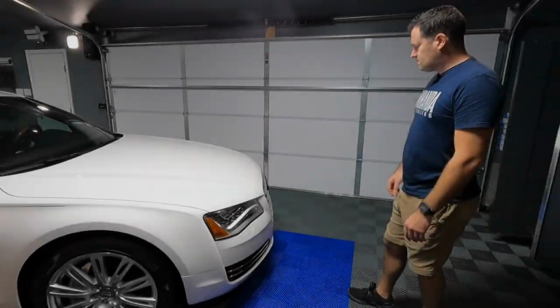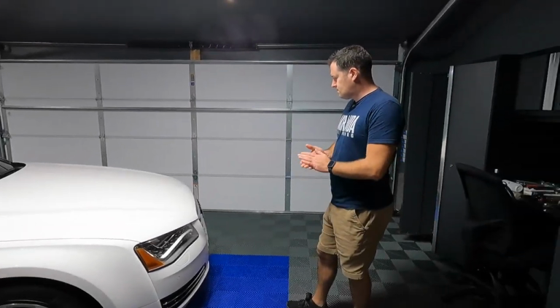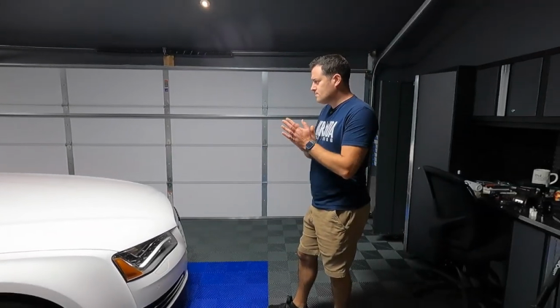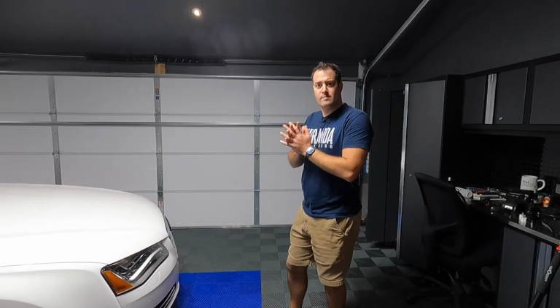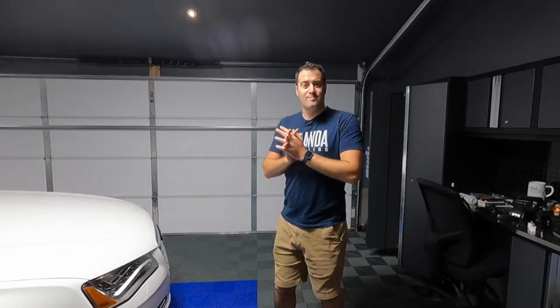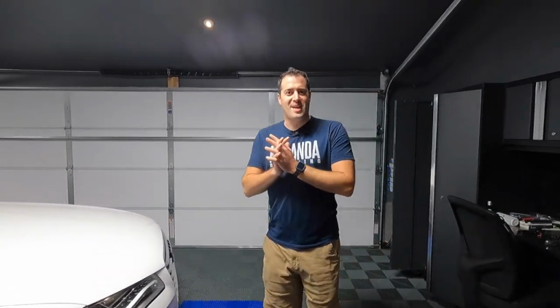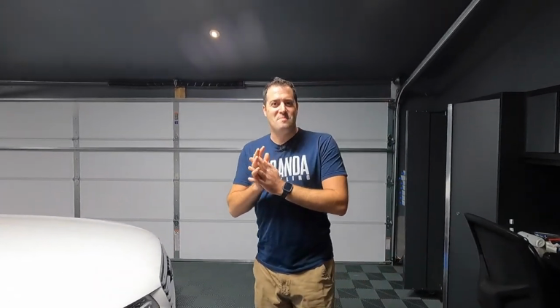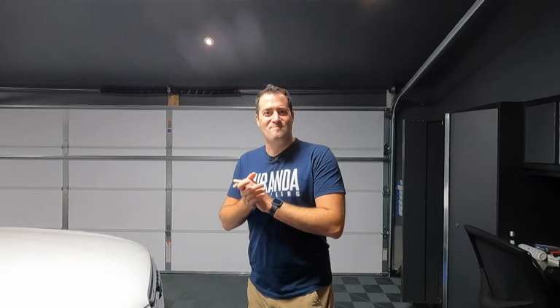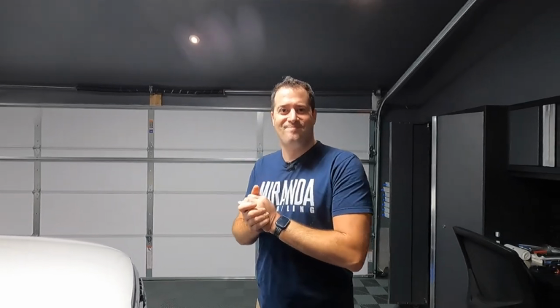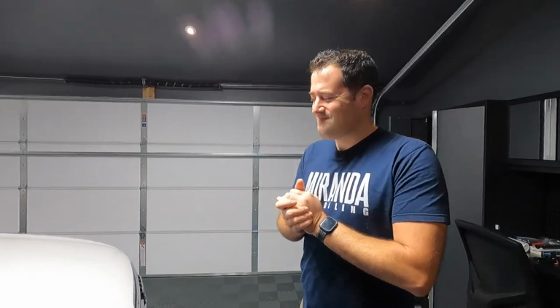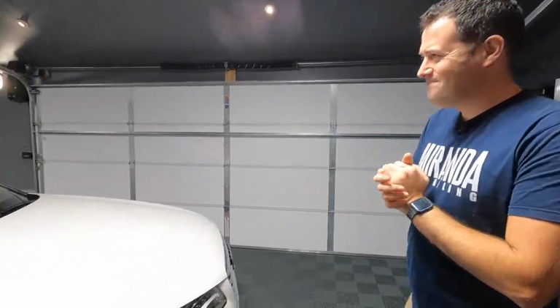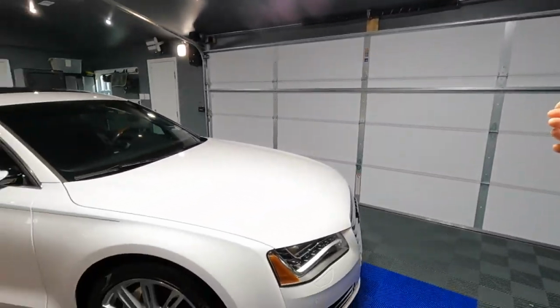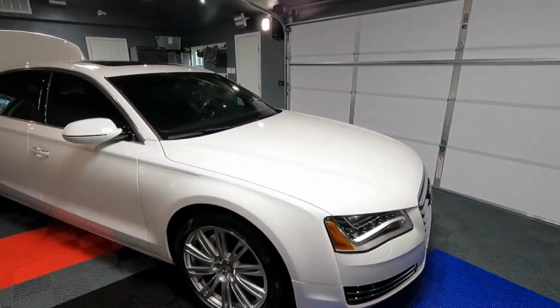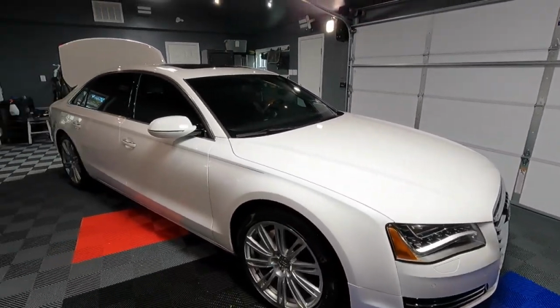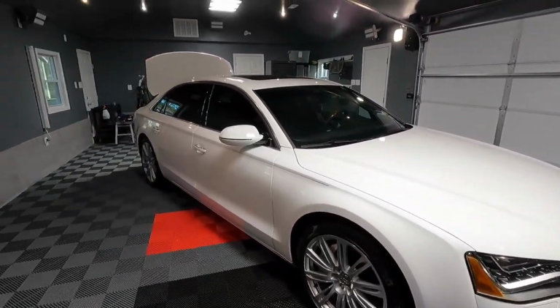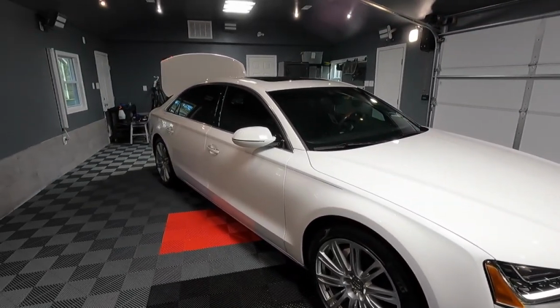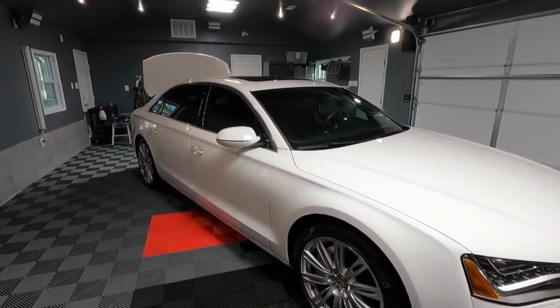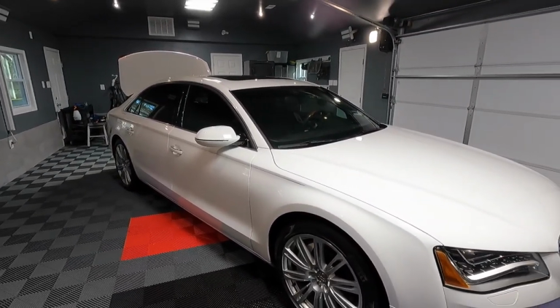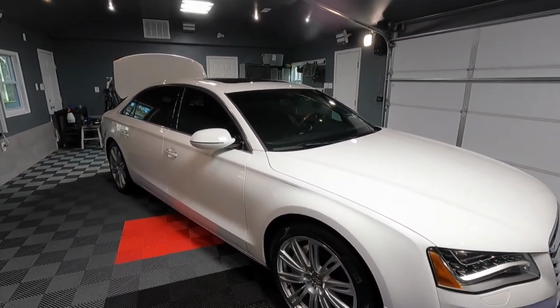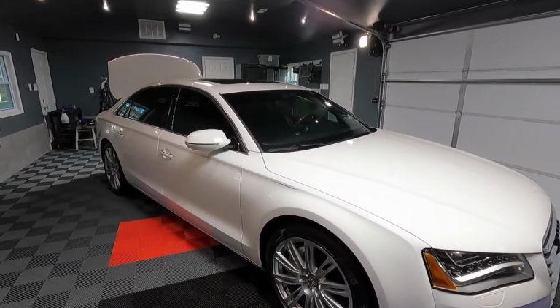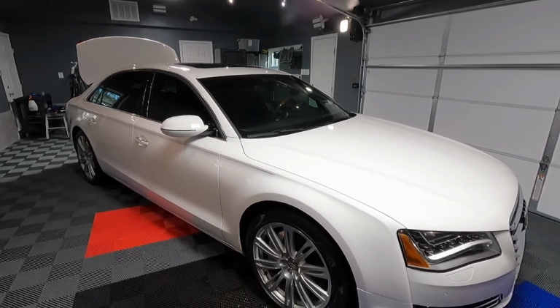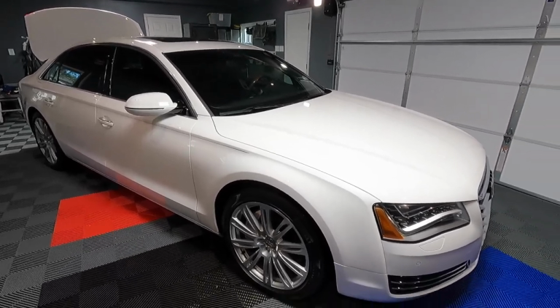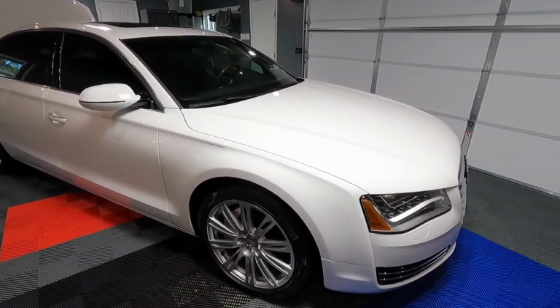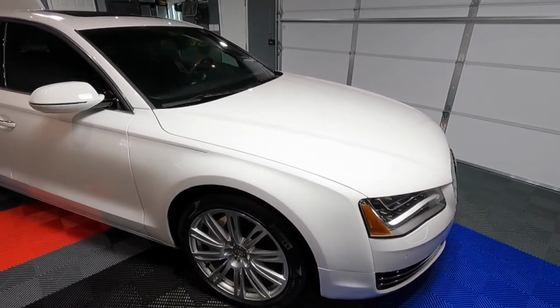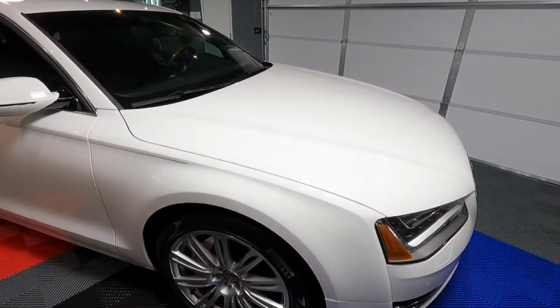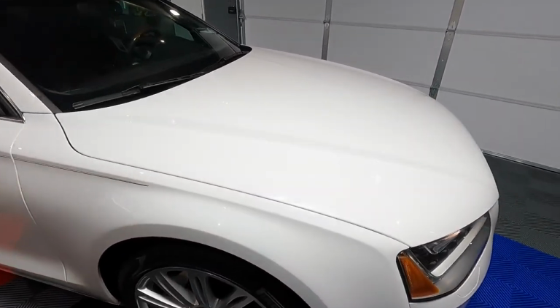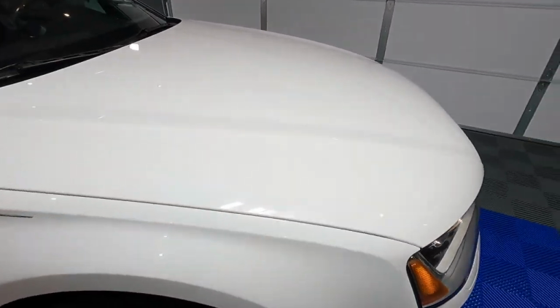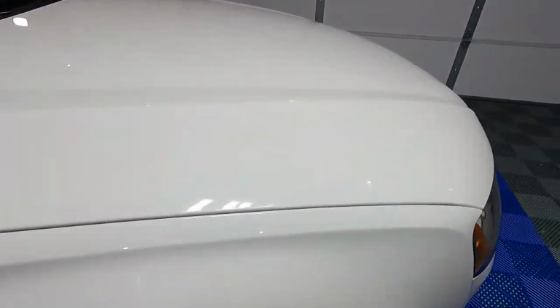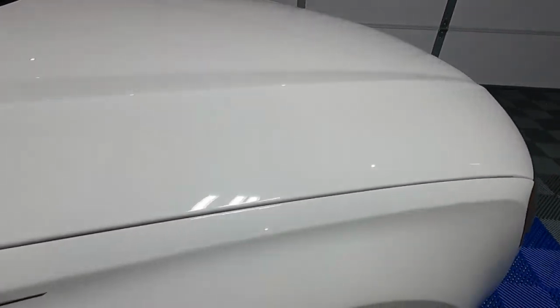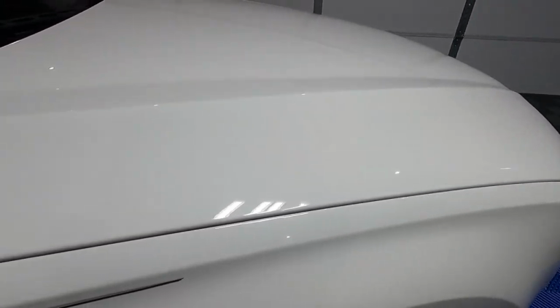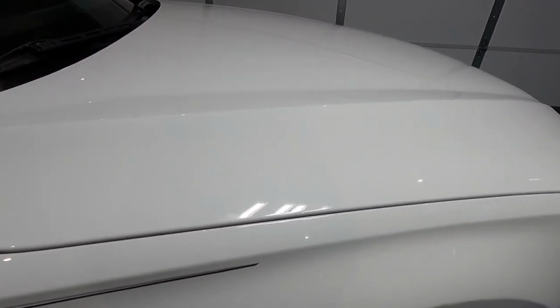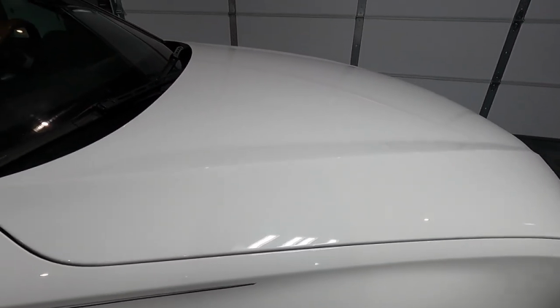With us today is my friend Phil Miranda. He's going to be helping me out with this one here. And yeah, I'm pretty sure we're going to be doing more than just one coating together.